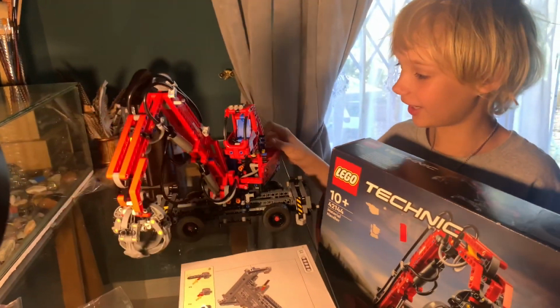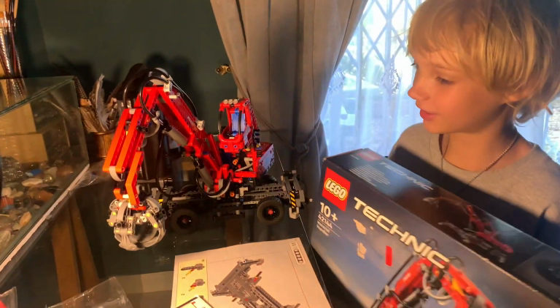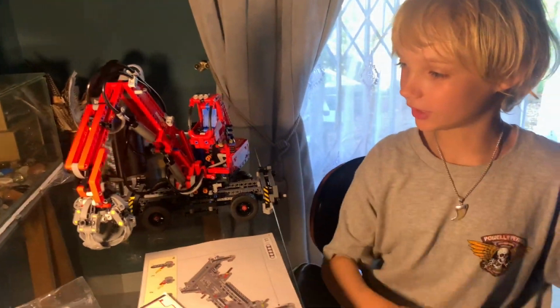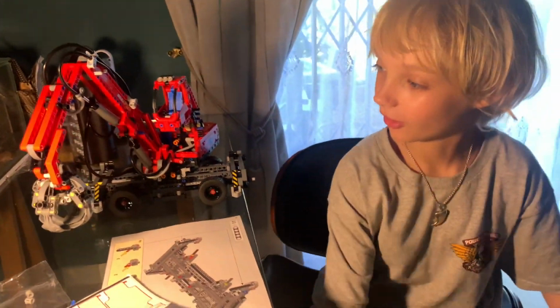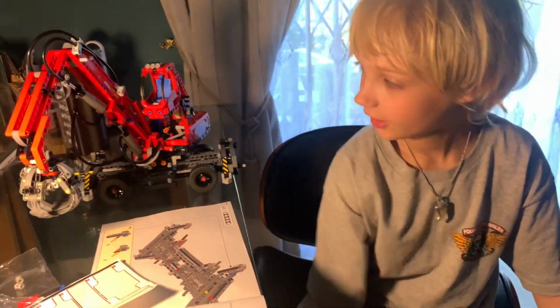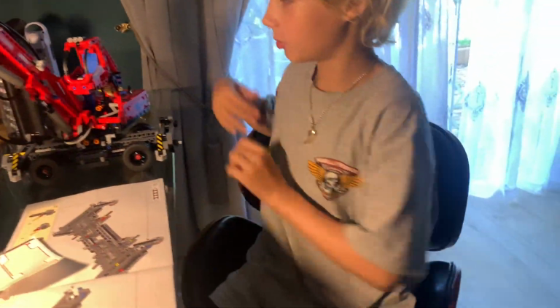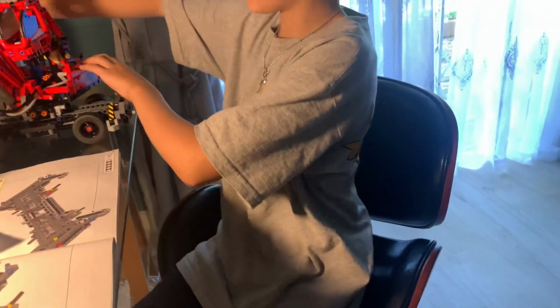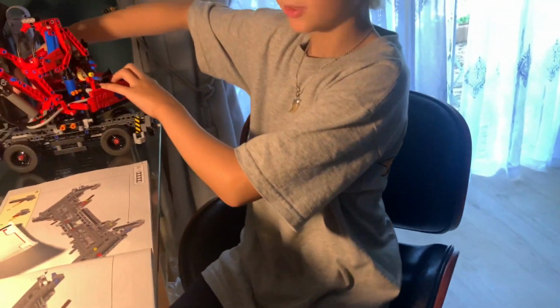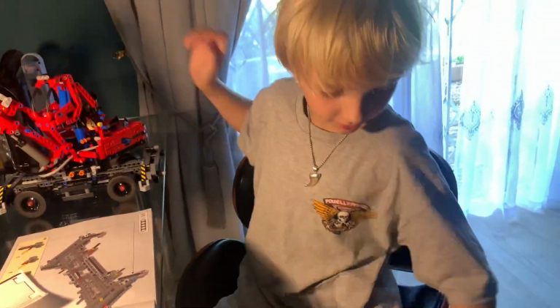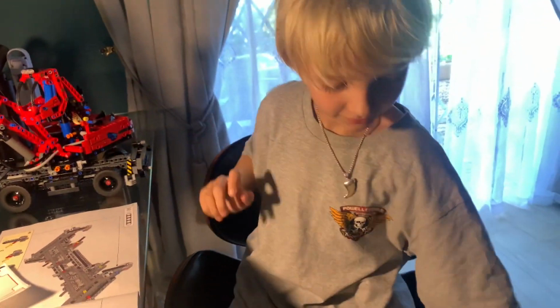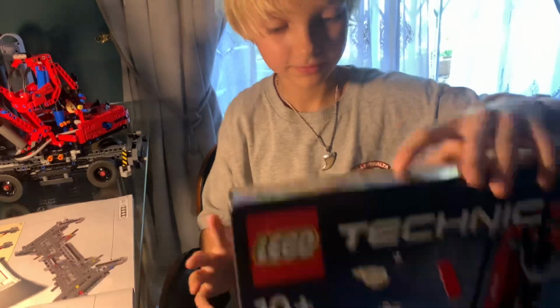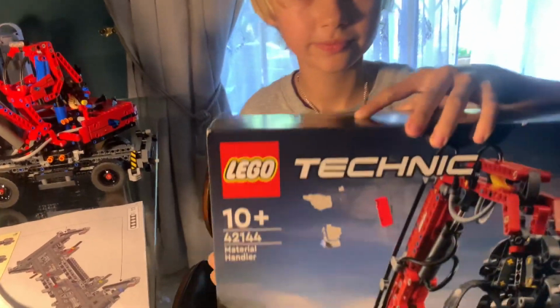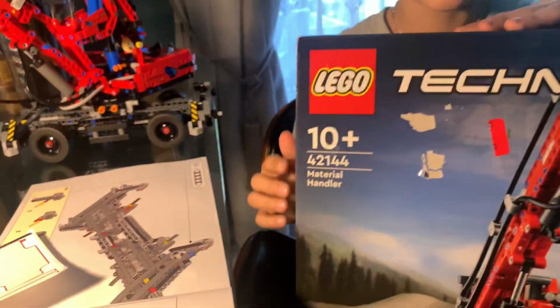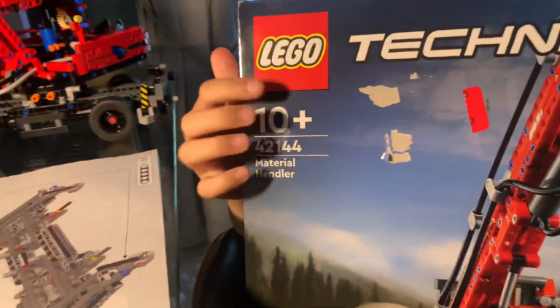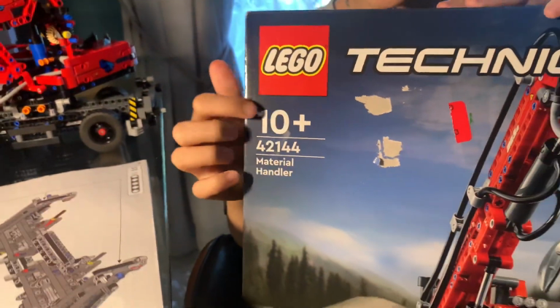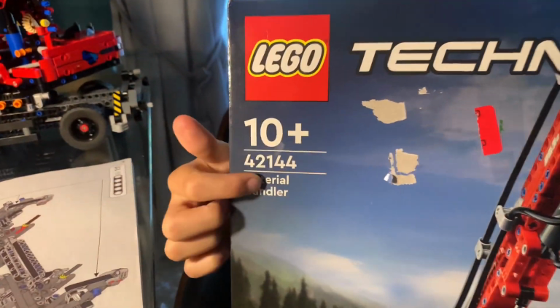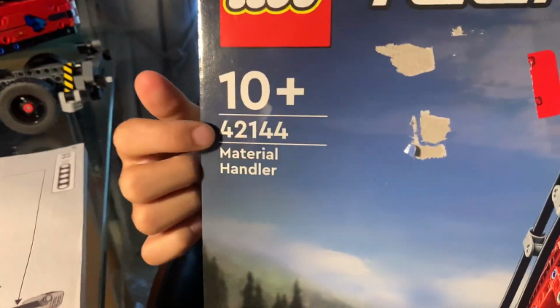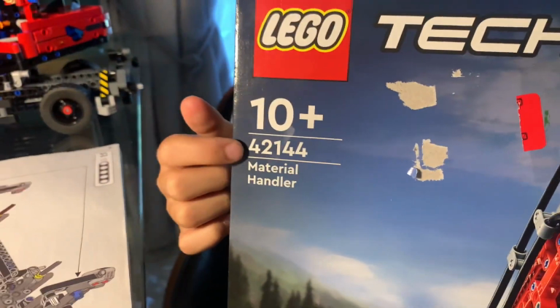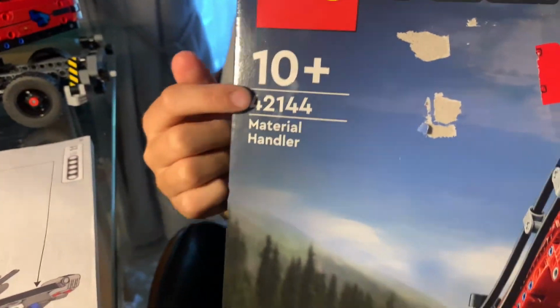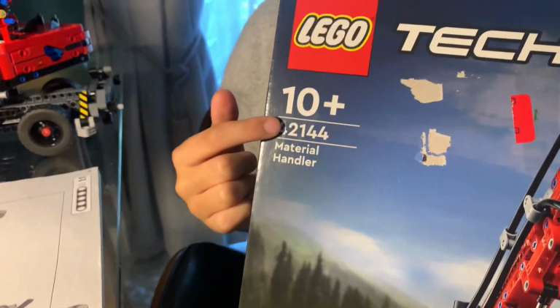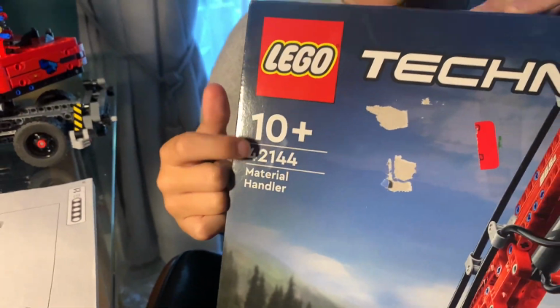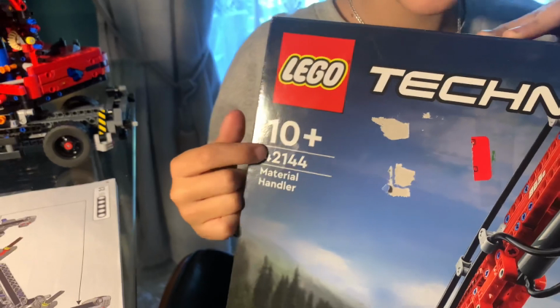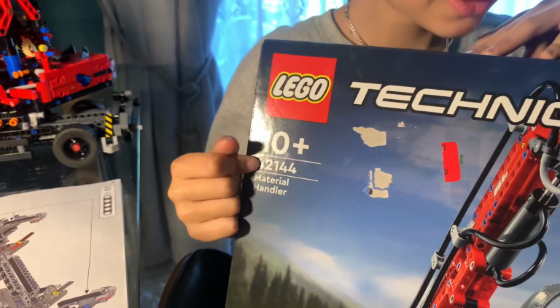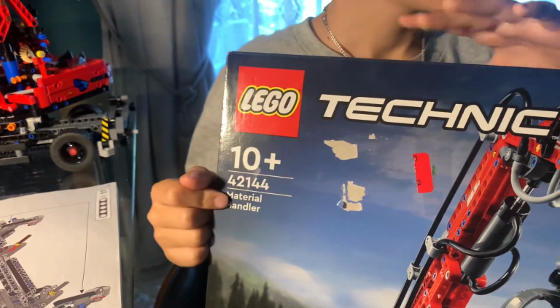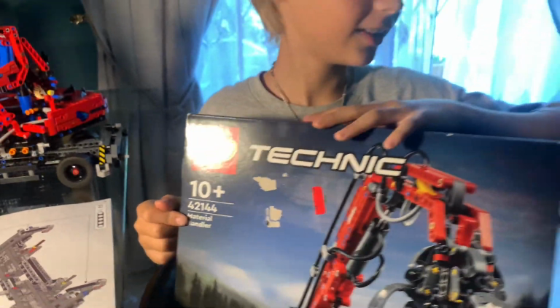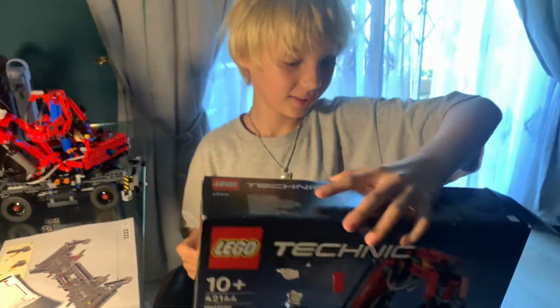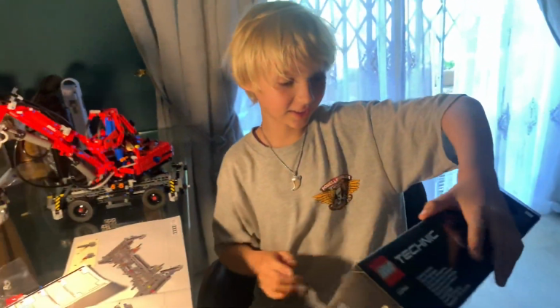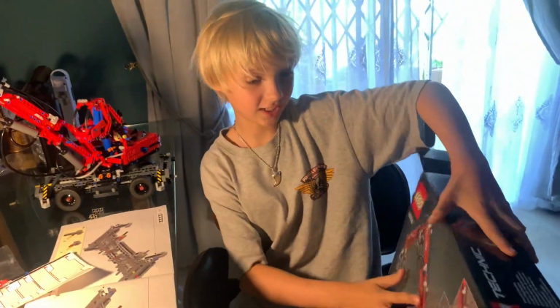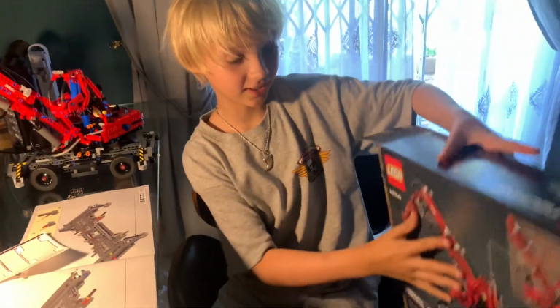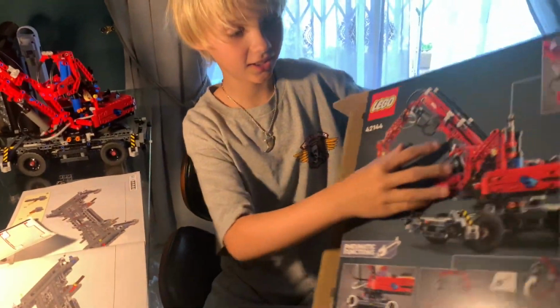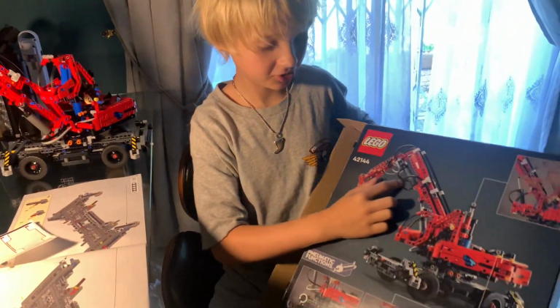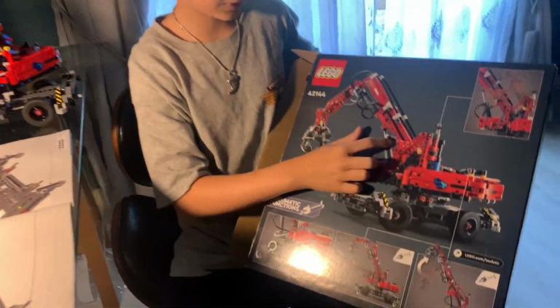This is how it works. Can you show me the box again? It's 10-plus and nine pieces — a lot of pieces, 42,000. And you see these wires?